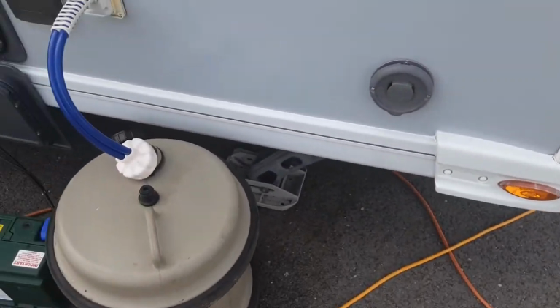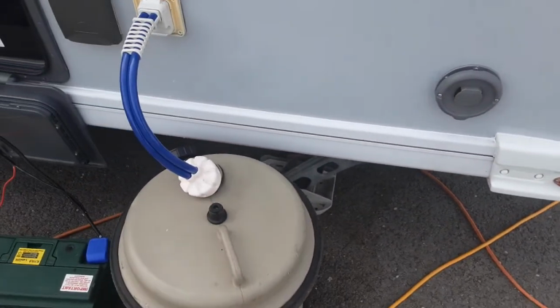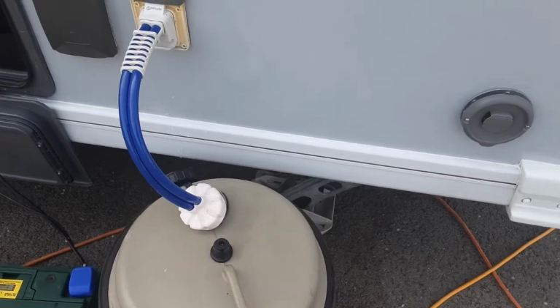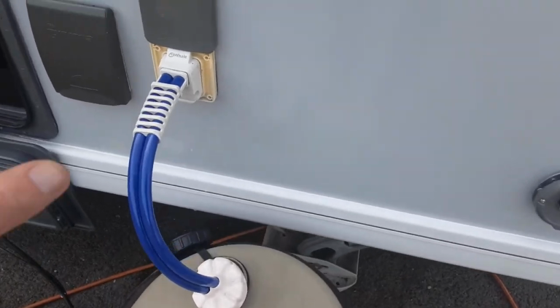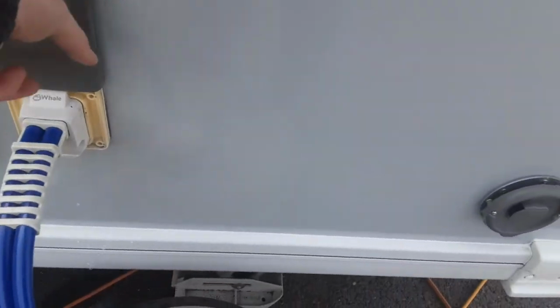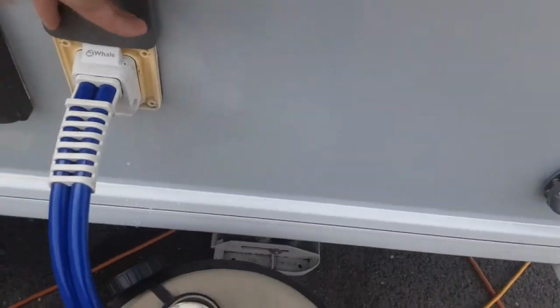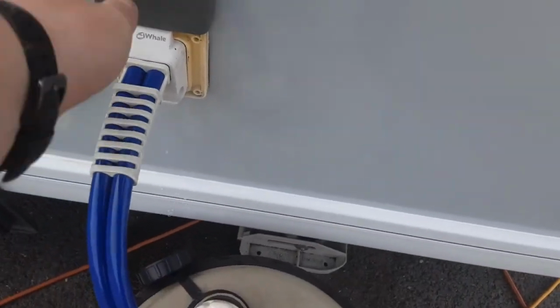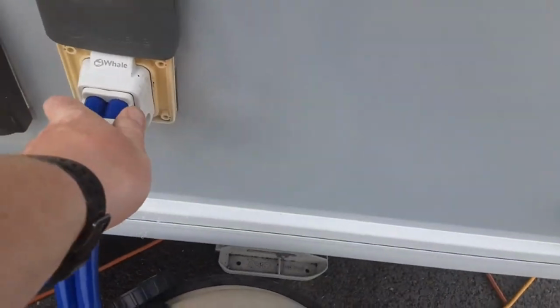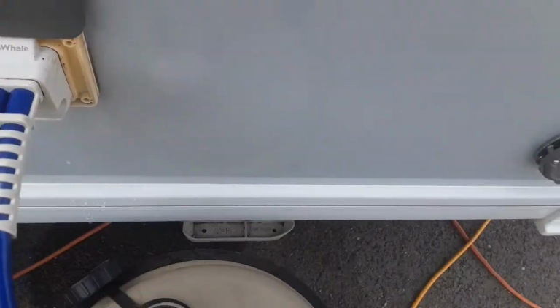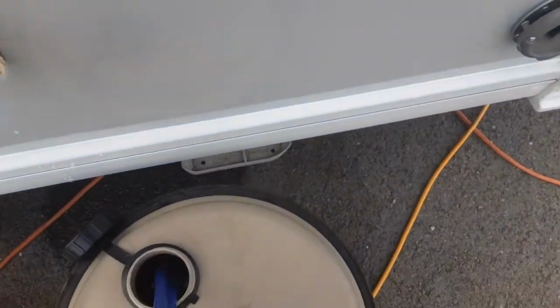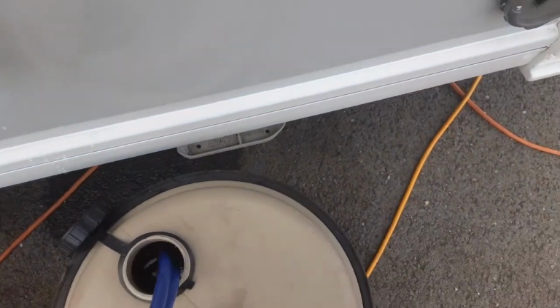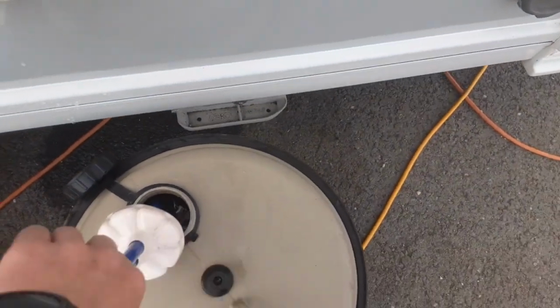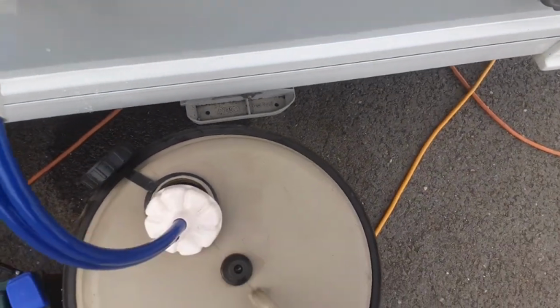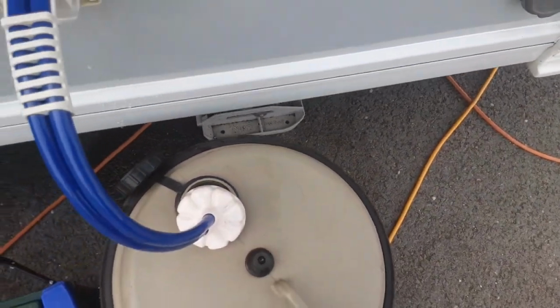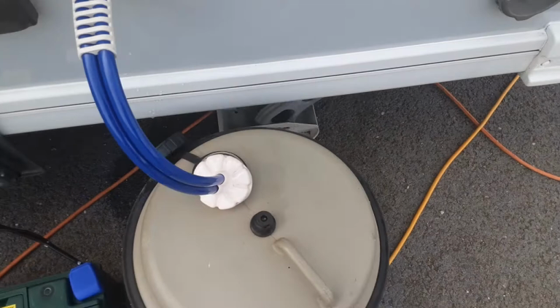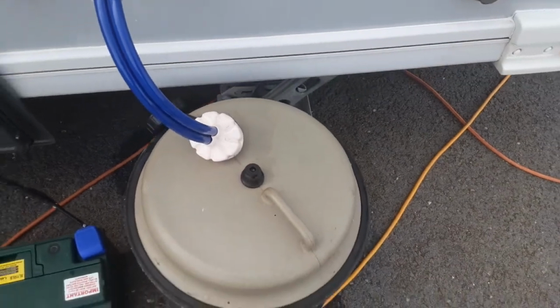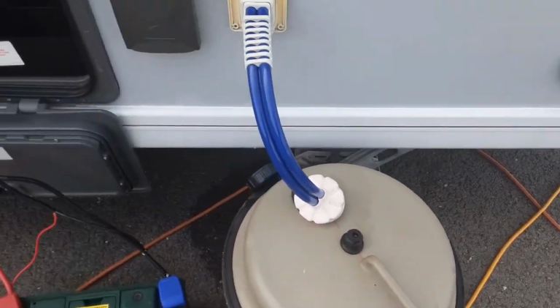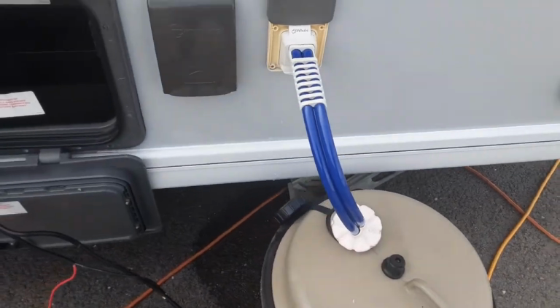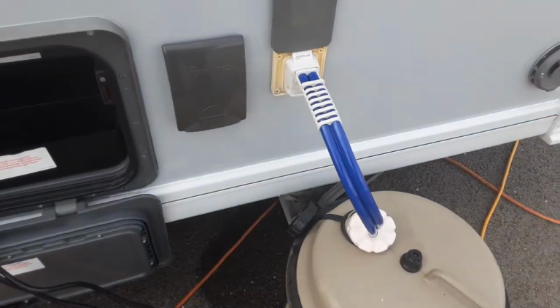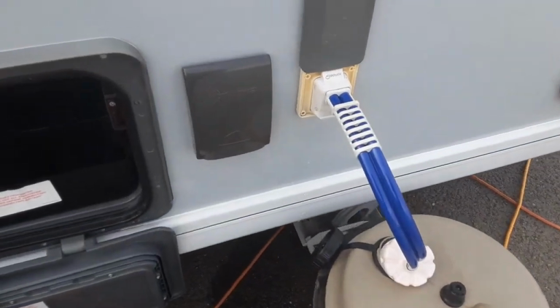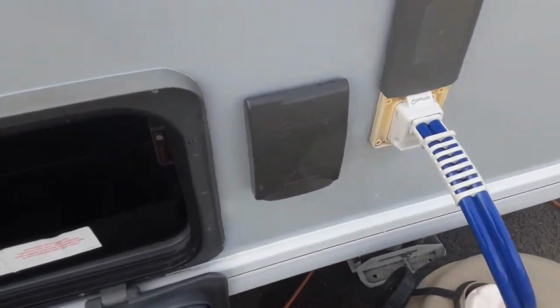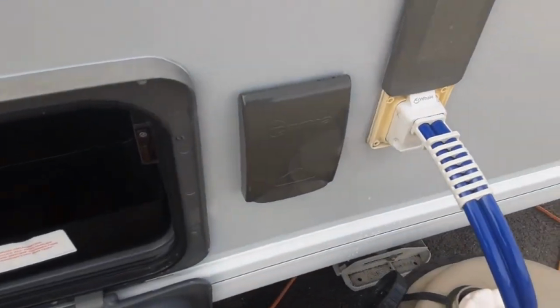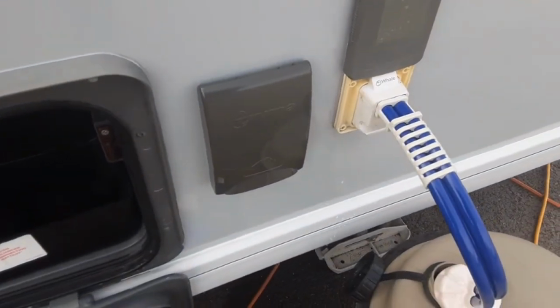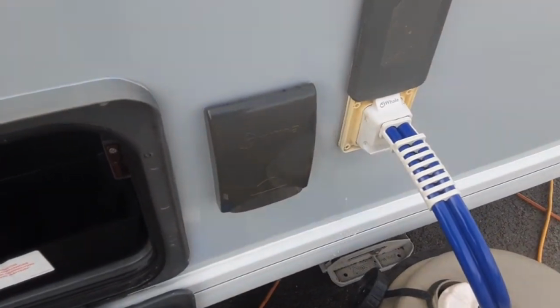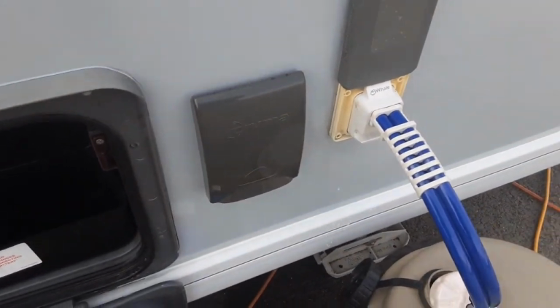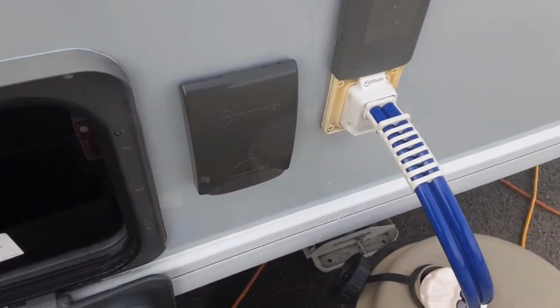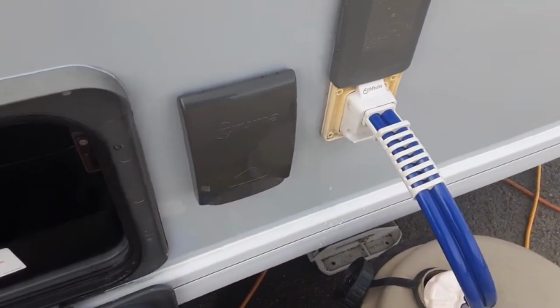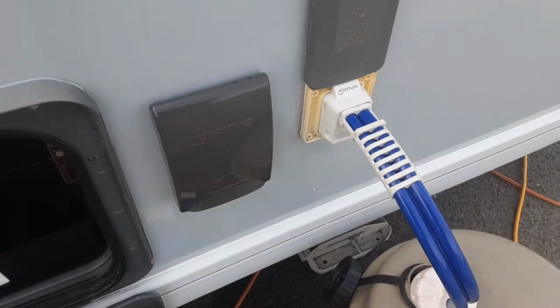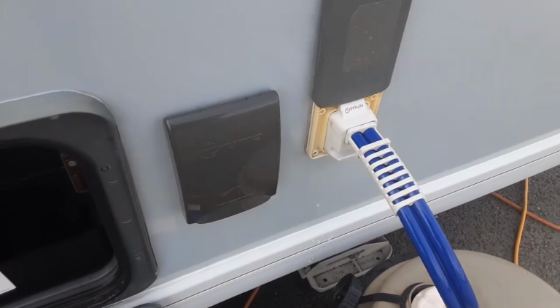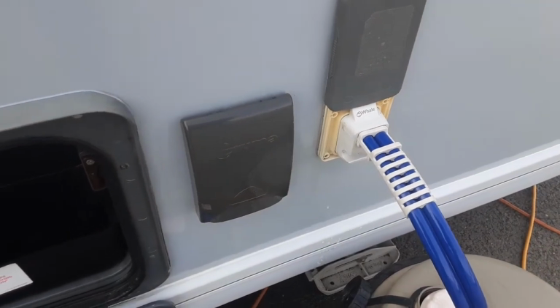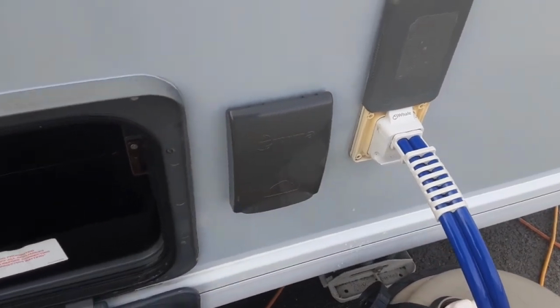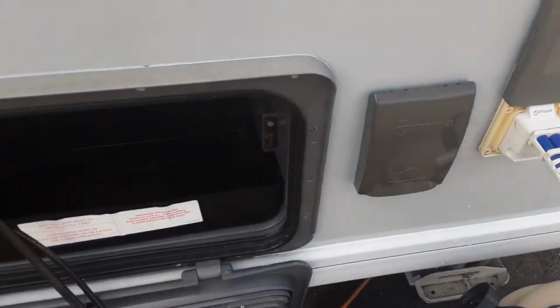The water pump connection is very simple to use. You'll connect the water pump straight into the side of the van and drop the pump into the bottom of the water container itself. You've also got a shower head hose here so you can run water out of the van through a shower attachment if you have one.